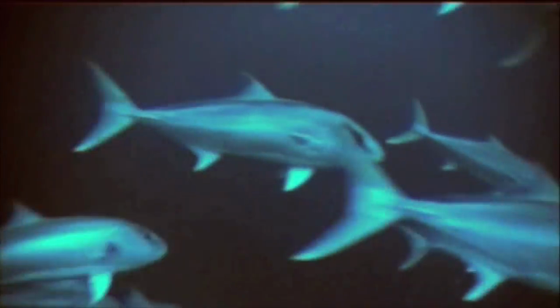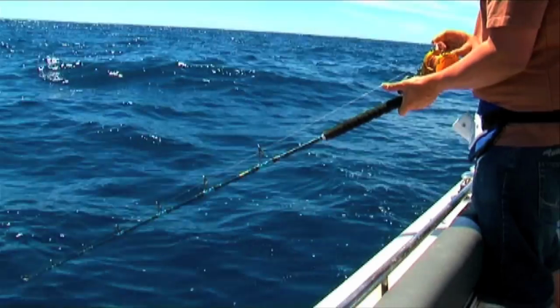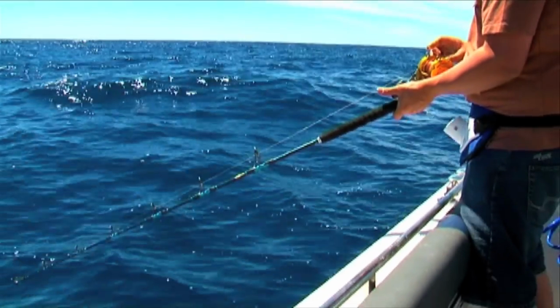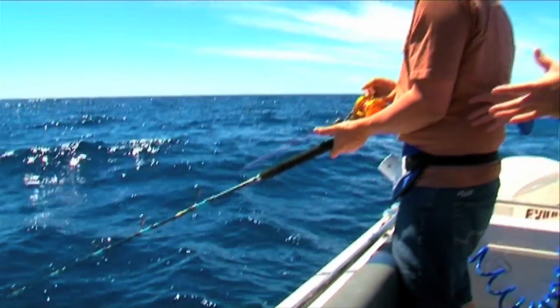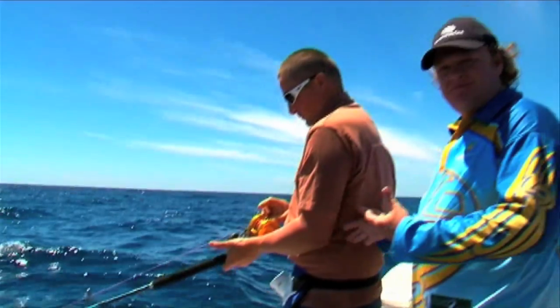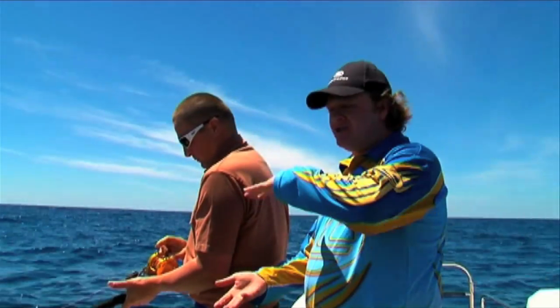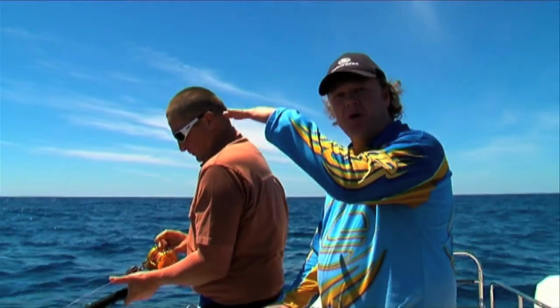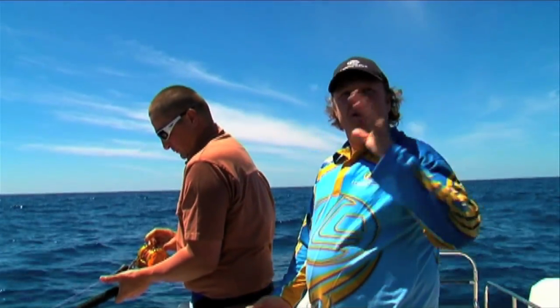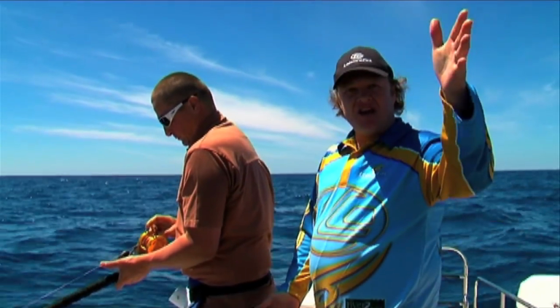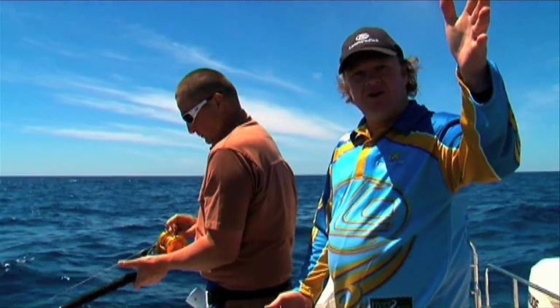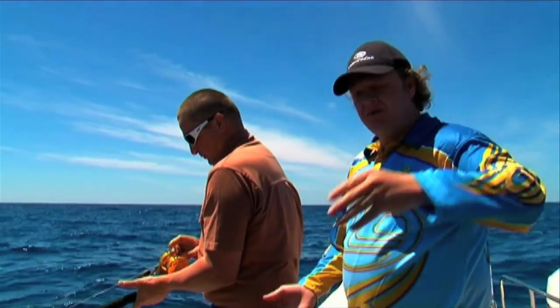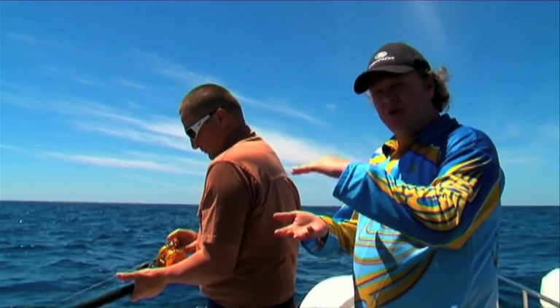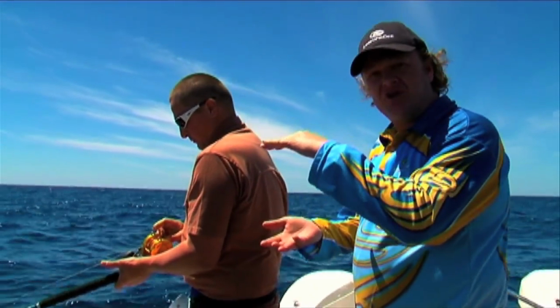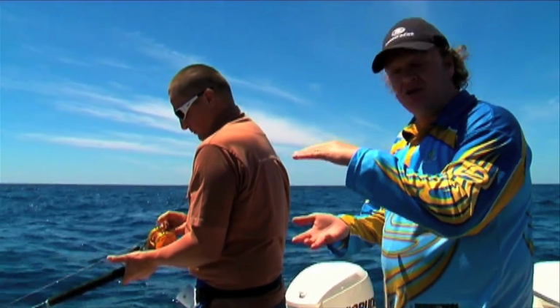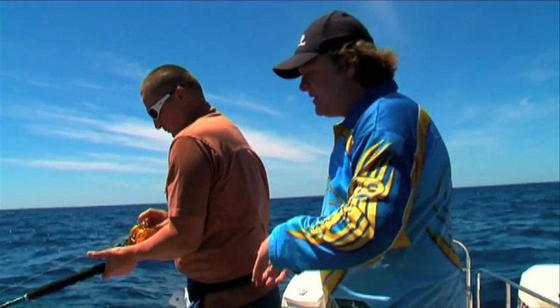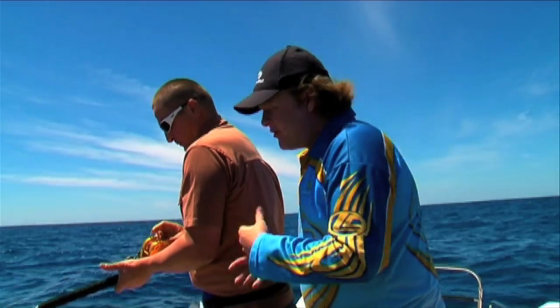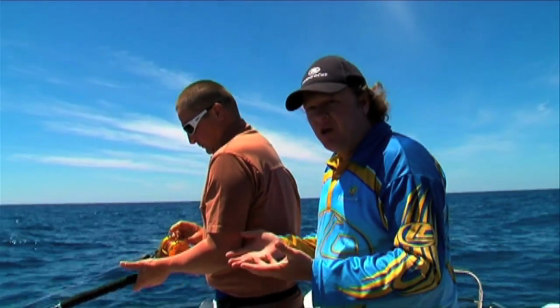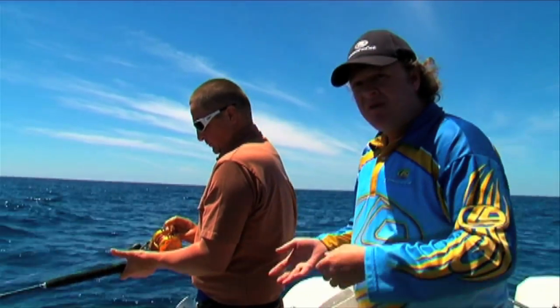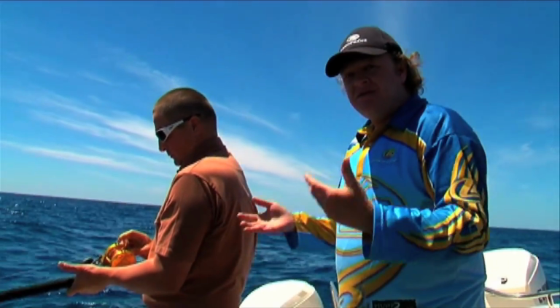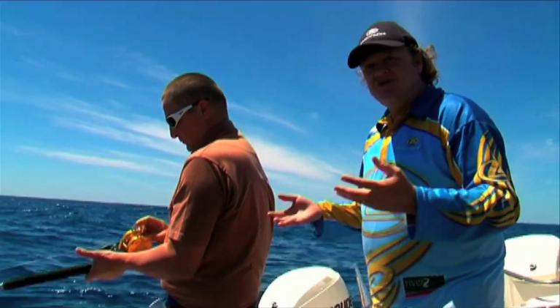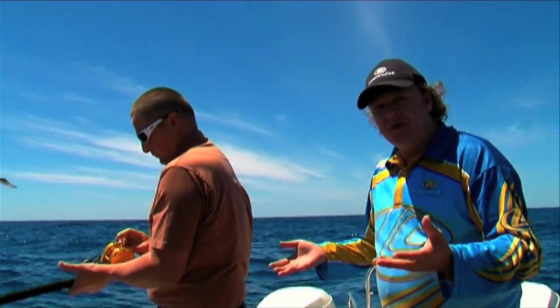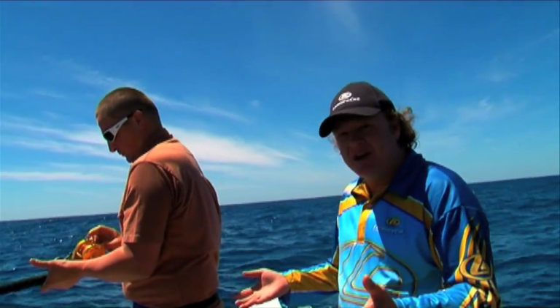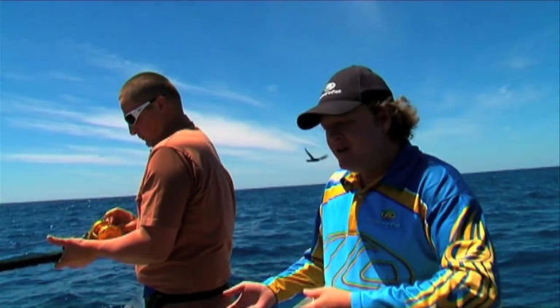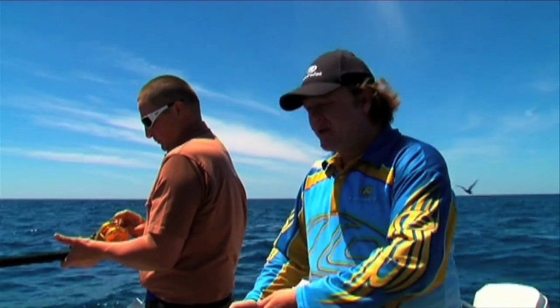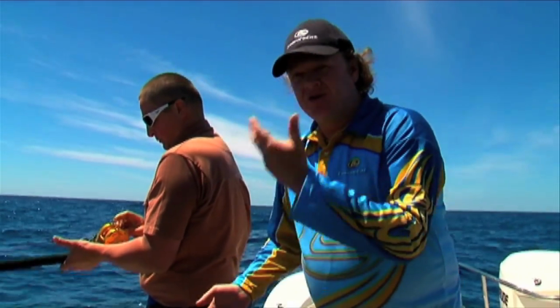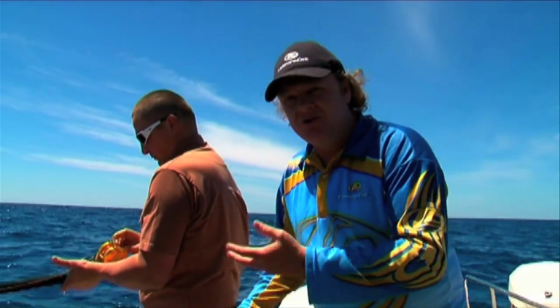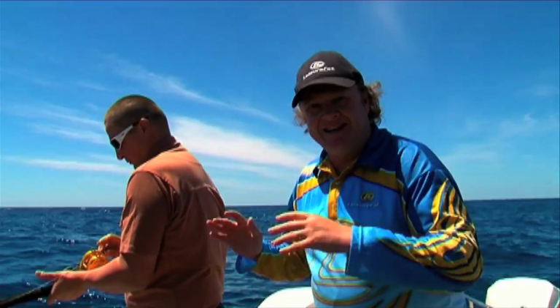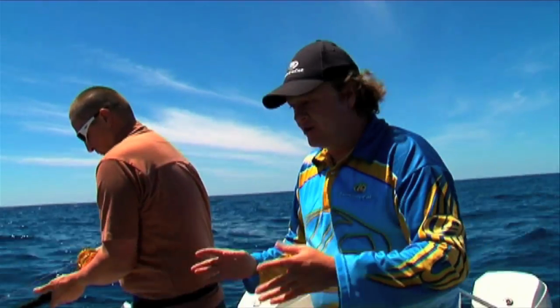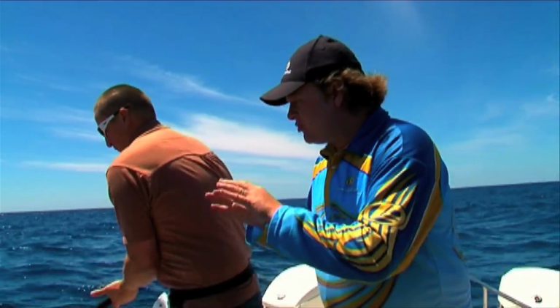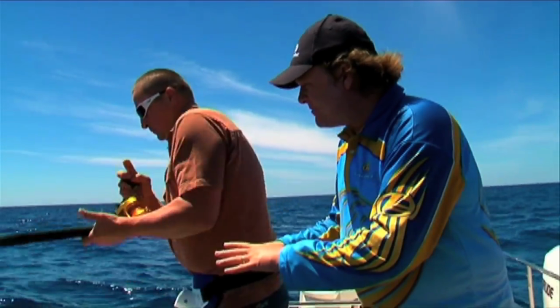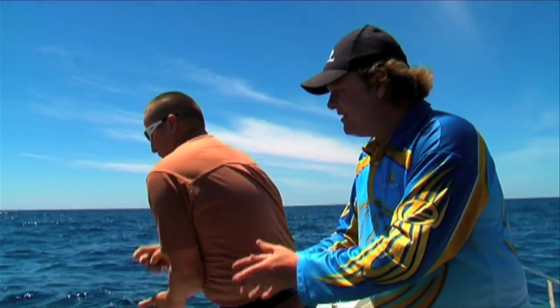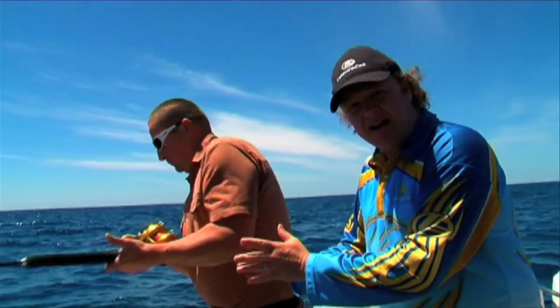After you've jigged up a certain distance from the bottom — and your sounder will tell you where the fish are — if you think you've gone 10, 20, 30 metres up, don't bring it all the way to the top. You'll just end up killing yourself. Drop it straight back down and start again.